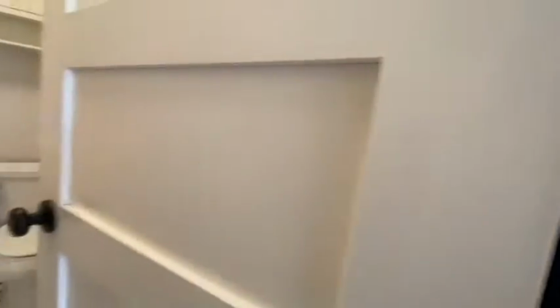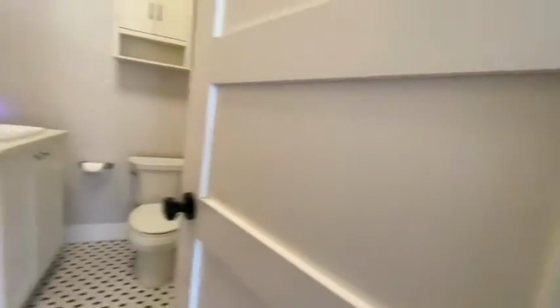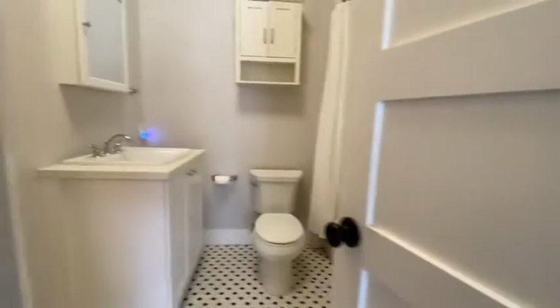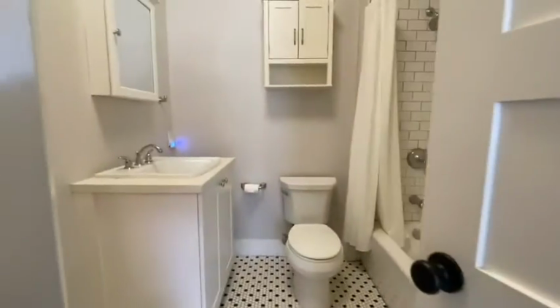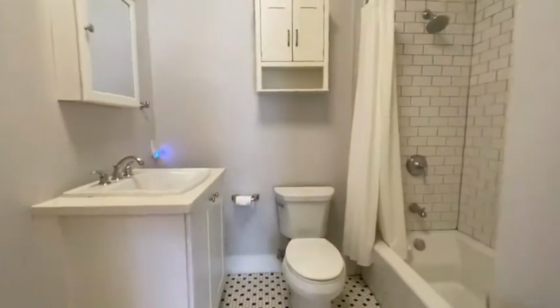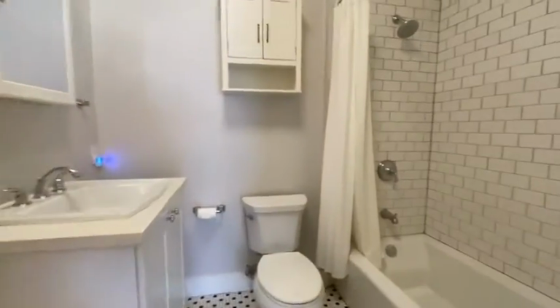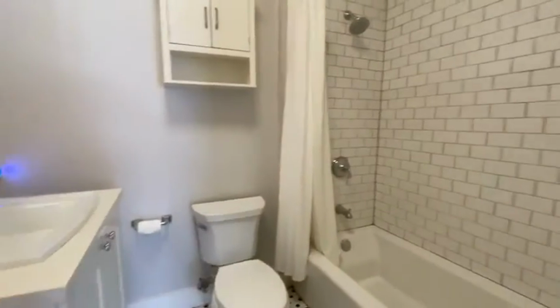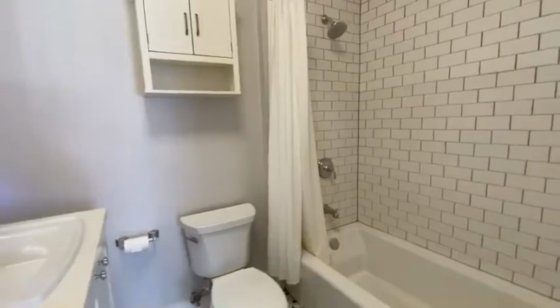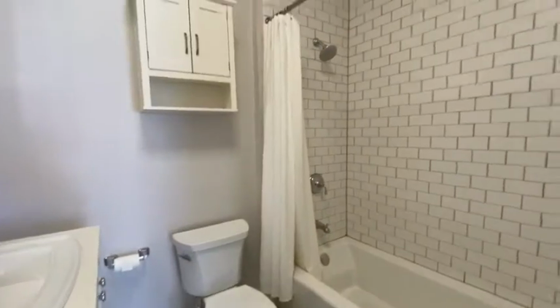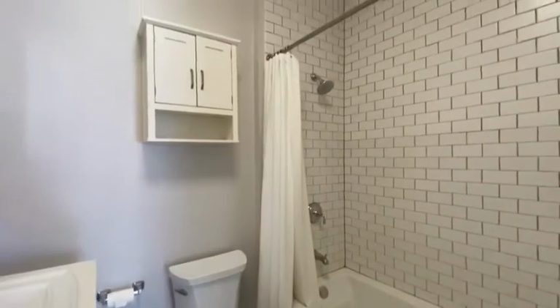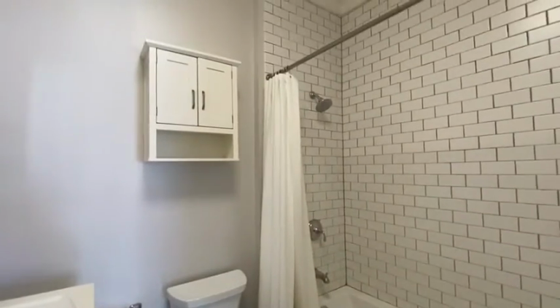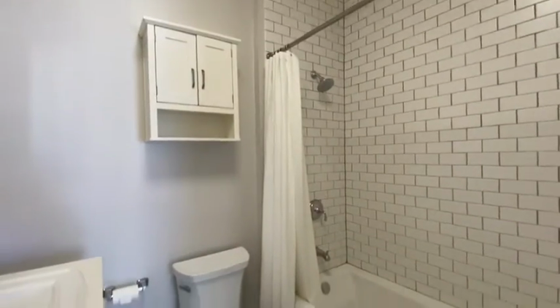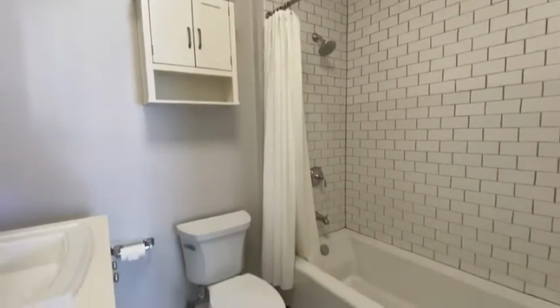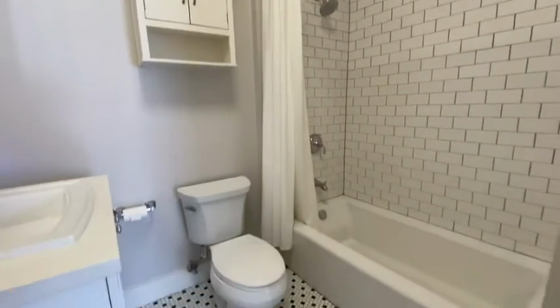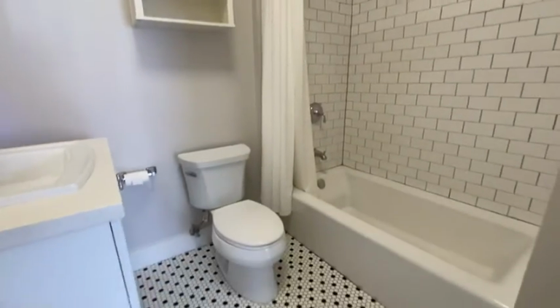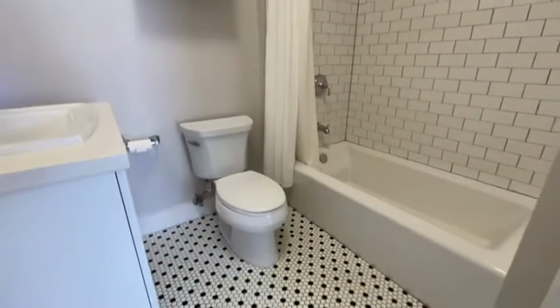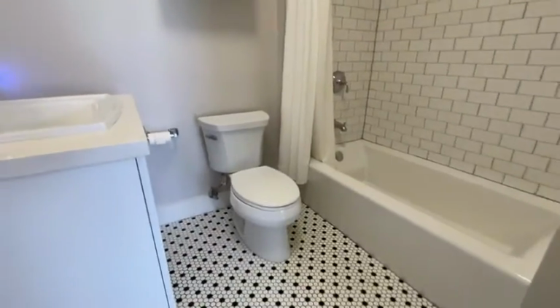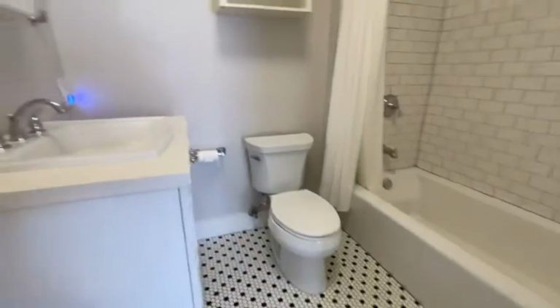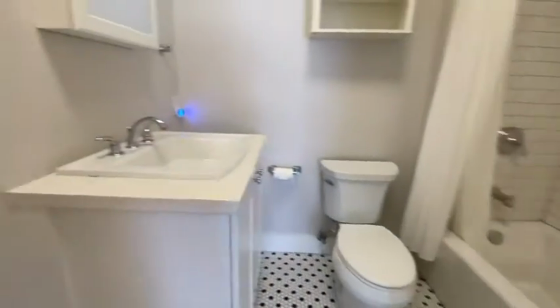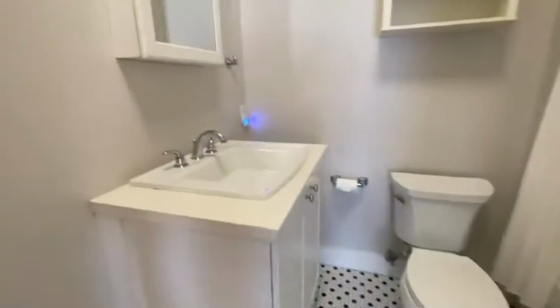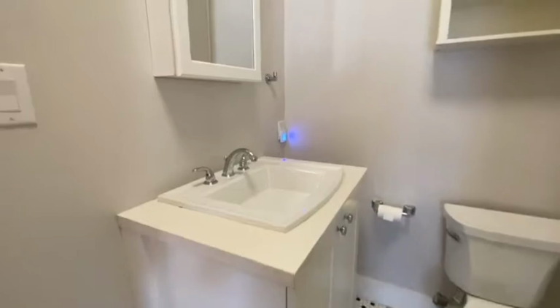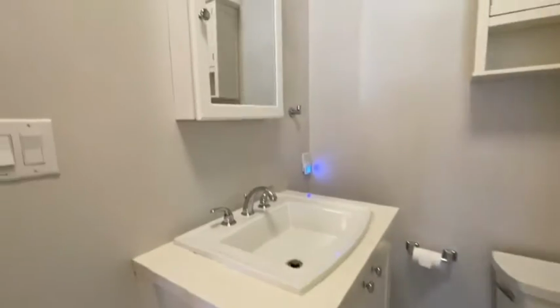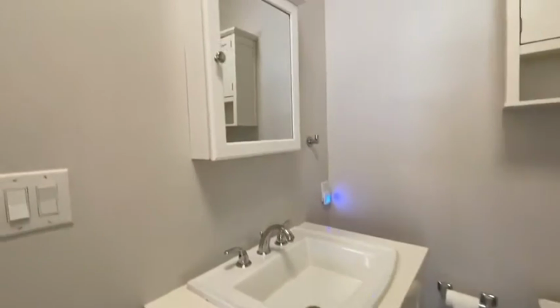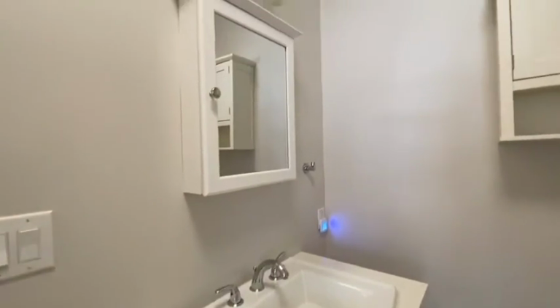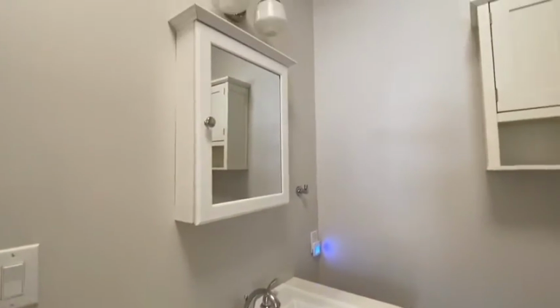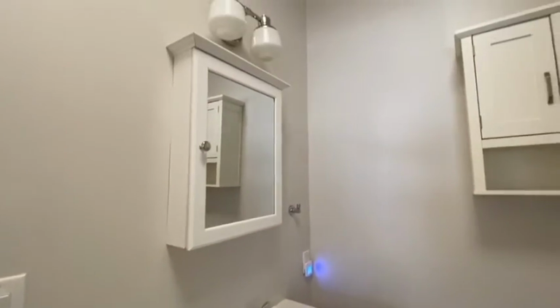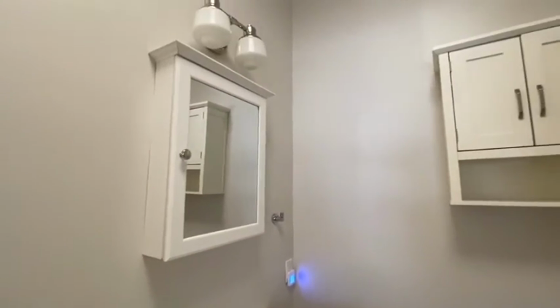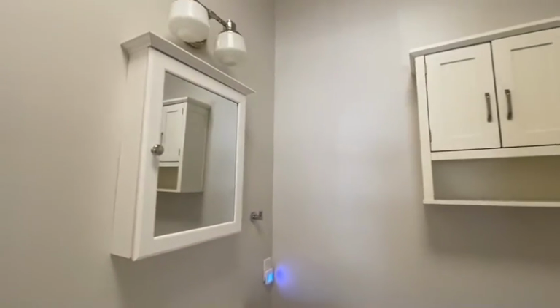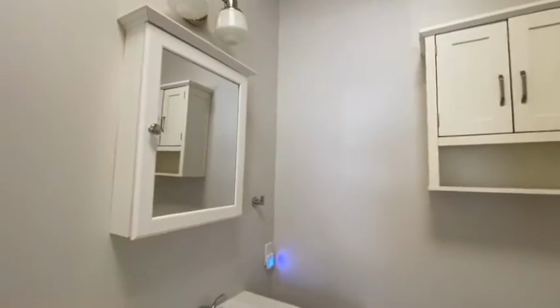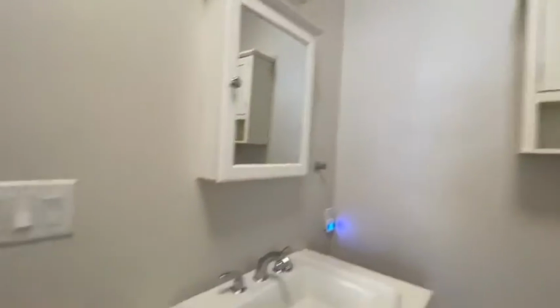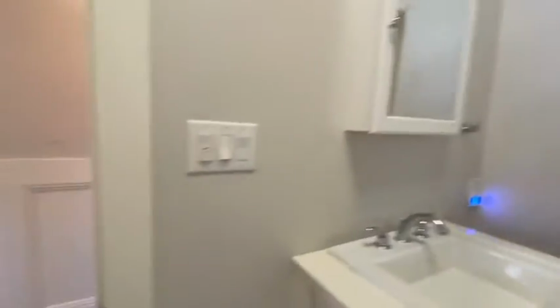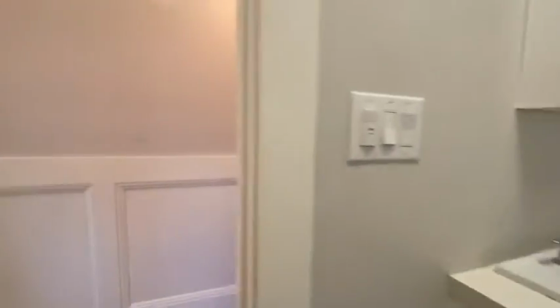You have direct access to a full bath with tub and shower and a medicine cabinet, plus nice fixtures.